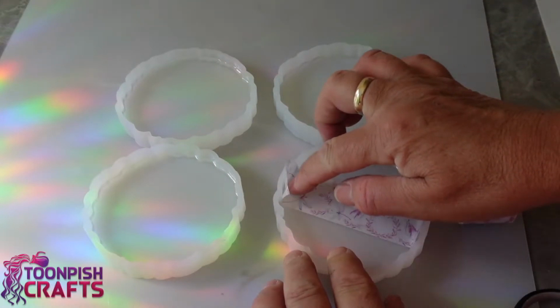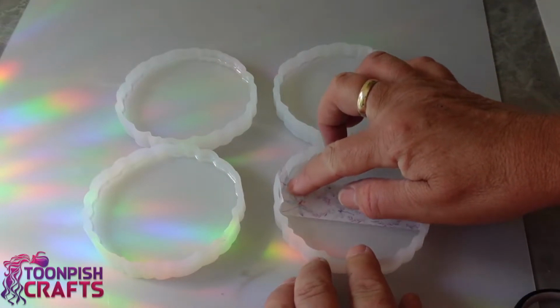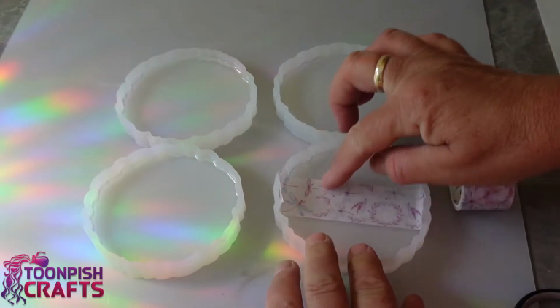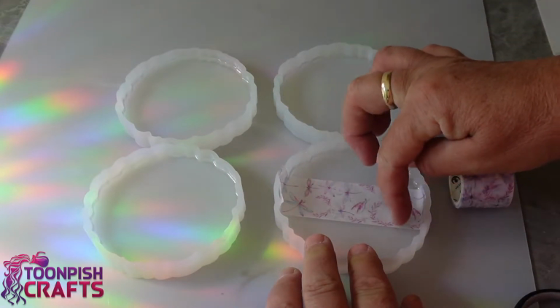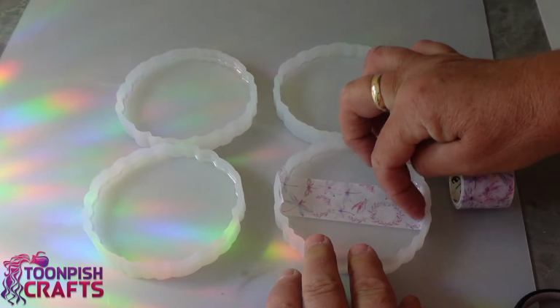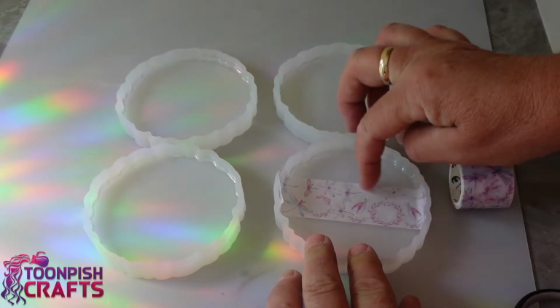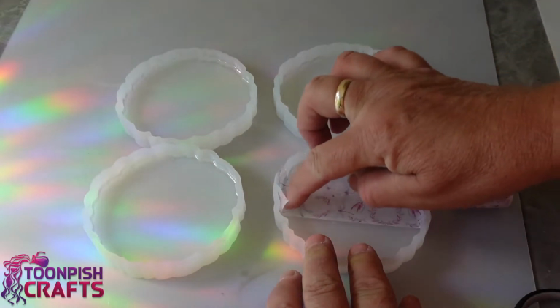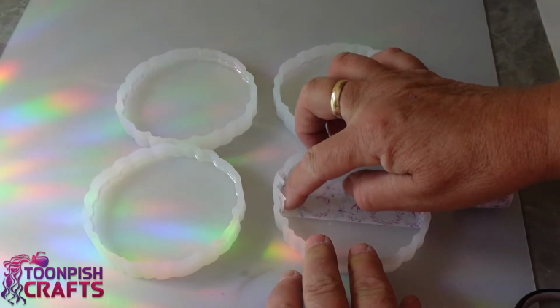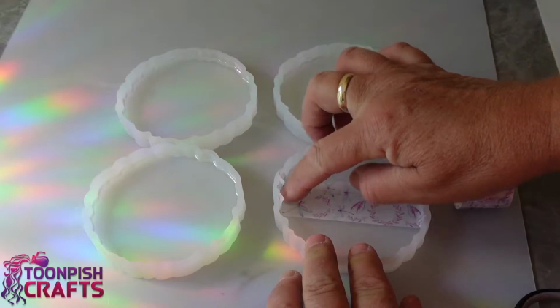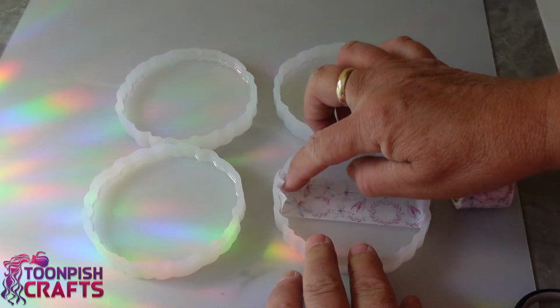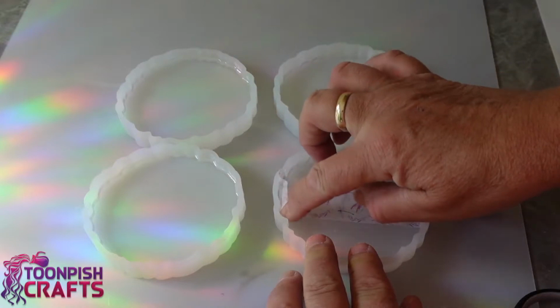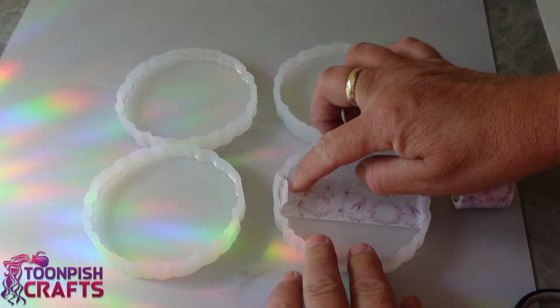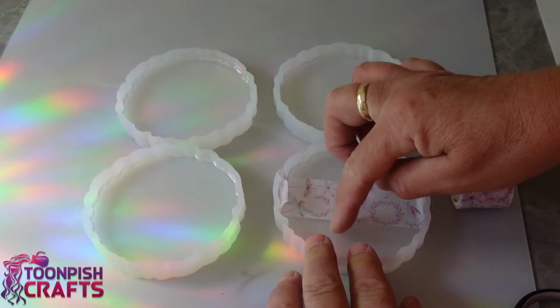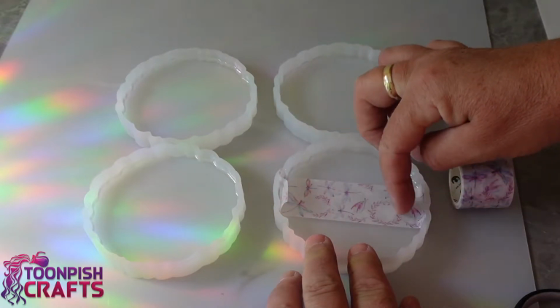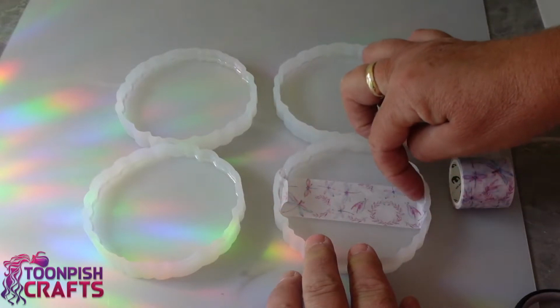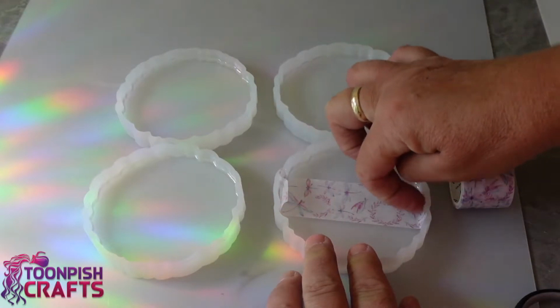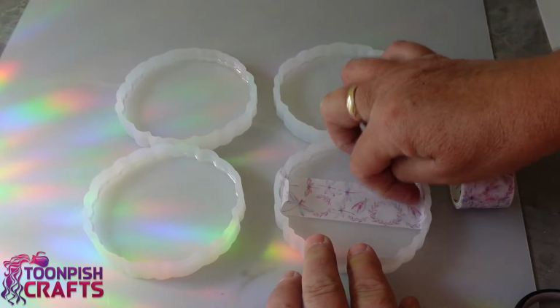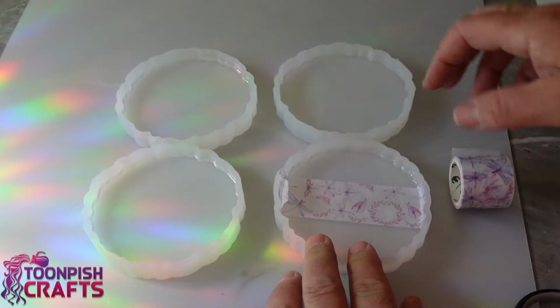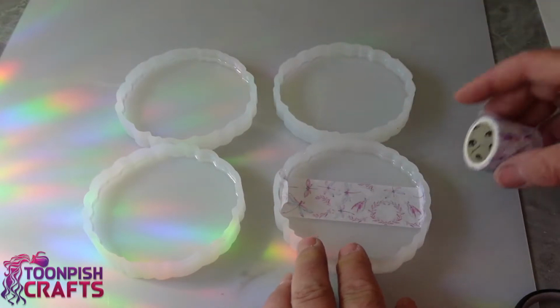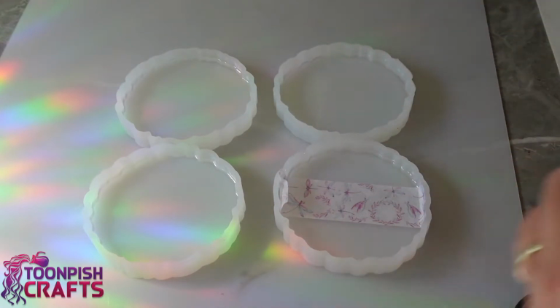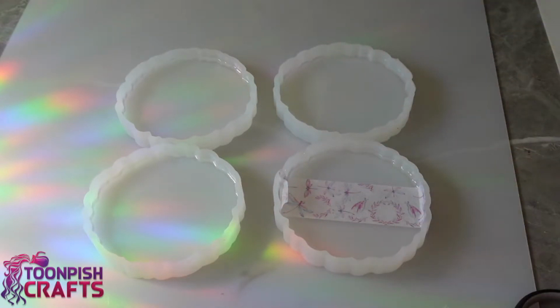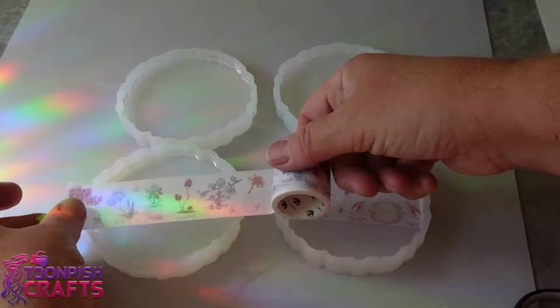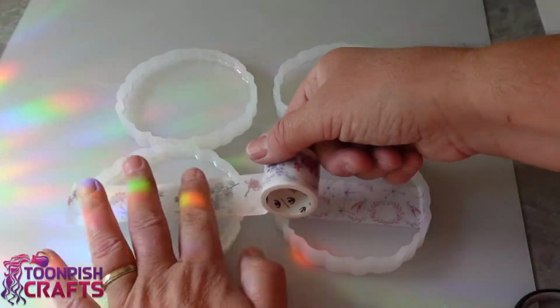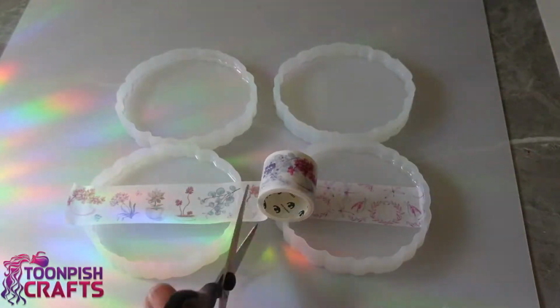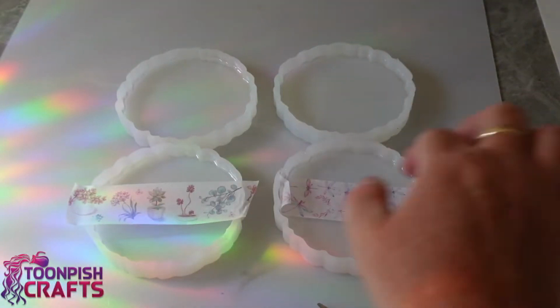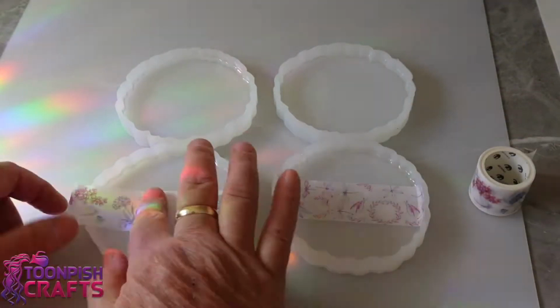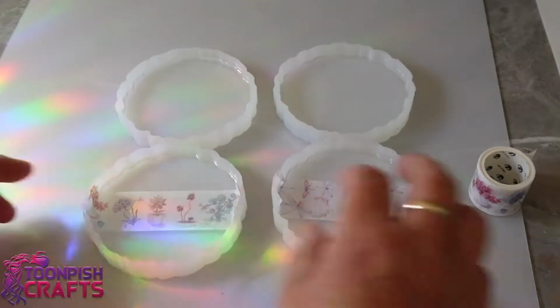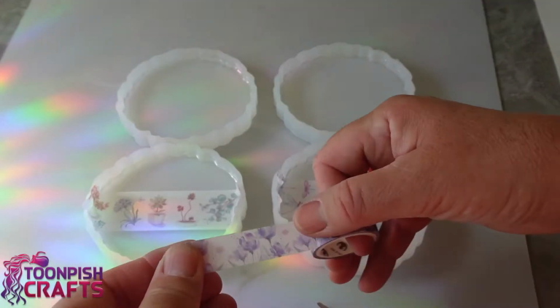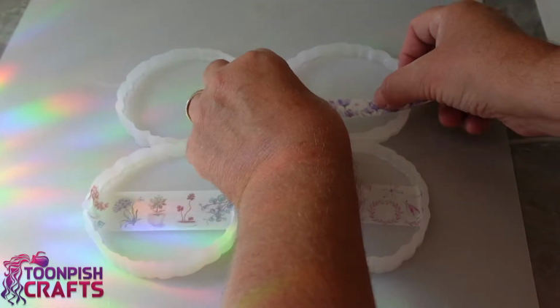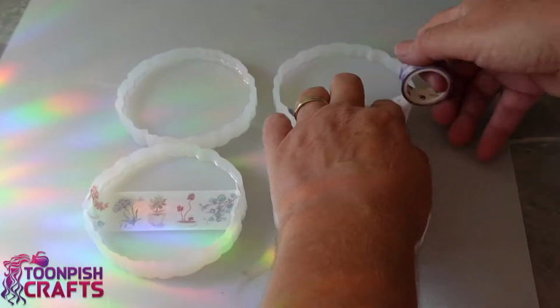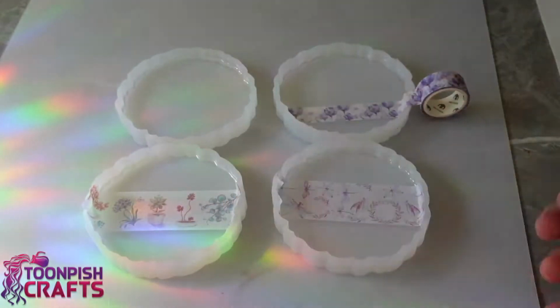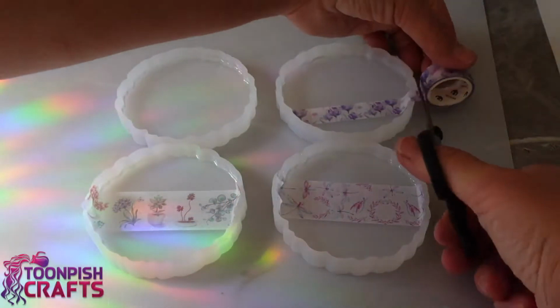Coasters are my usual go-to when I'm trying things out. I've got quite a lot of coaster molds and they're easy to use. They don't take up much resin either, so I'm going to be putting the washi tape into coasters and just have a play around.